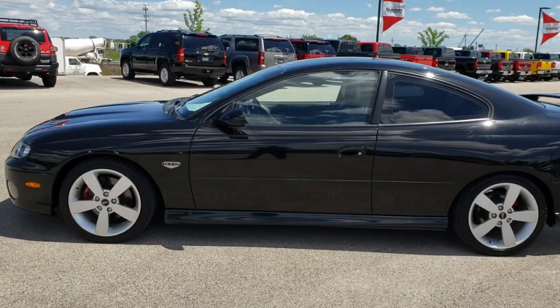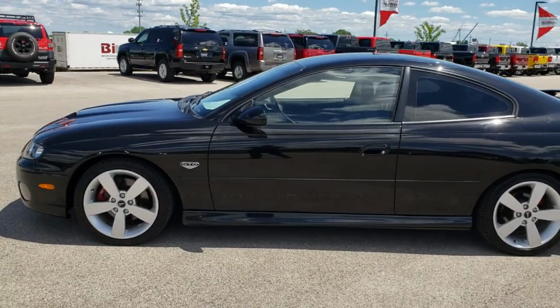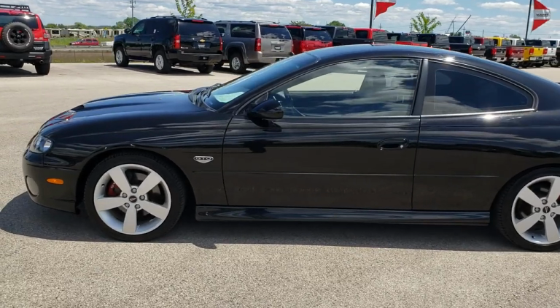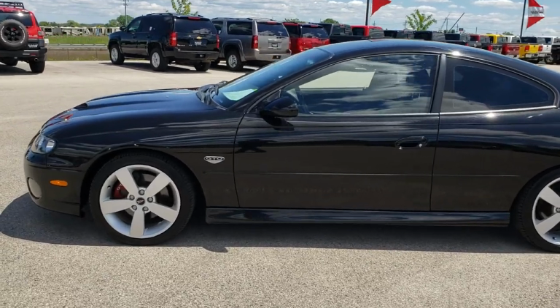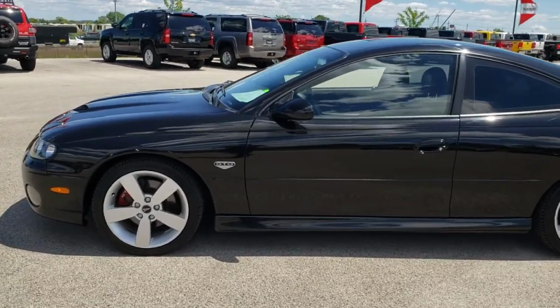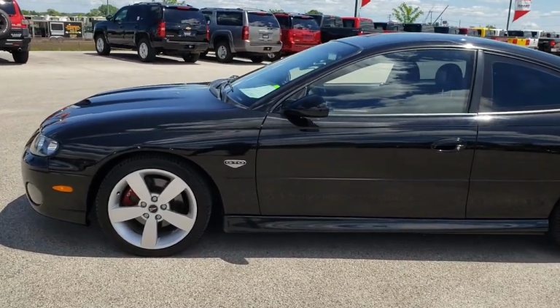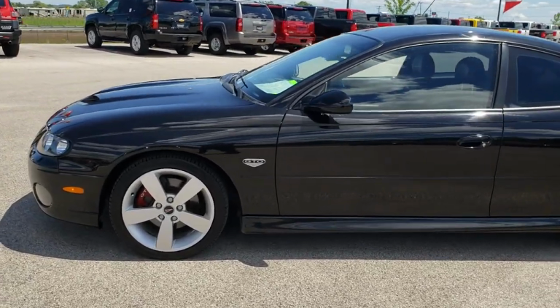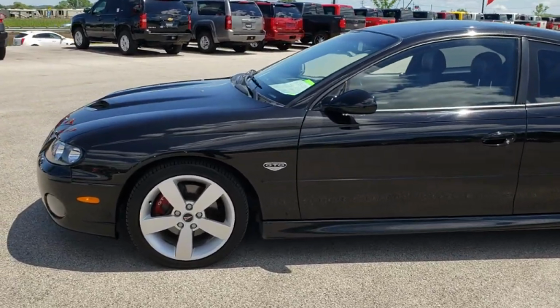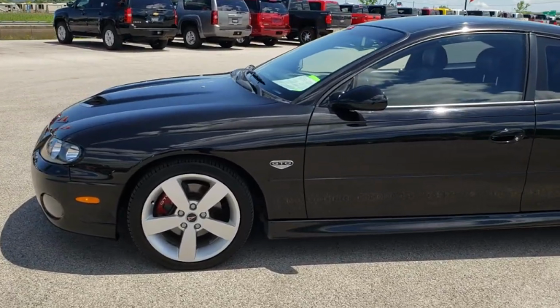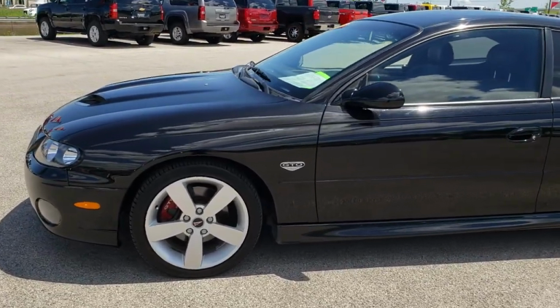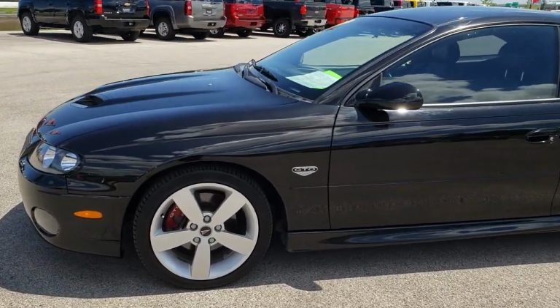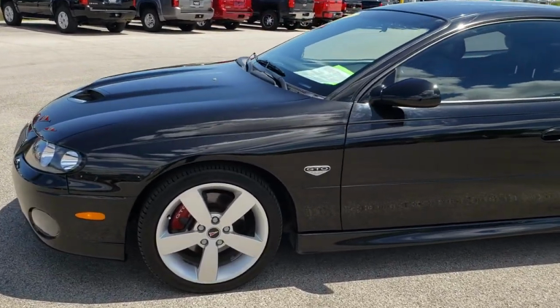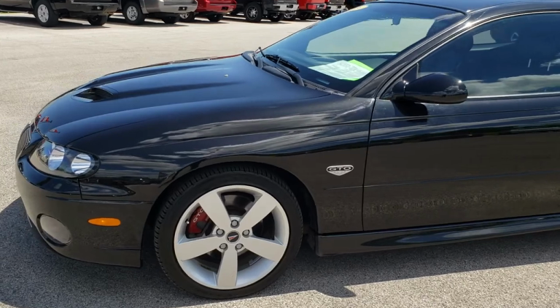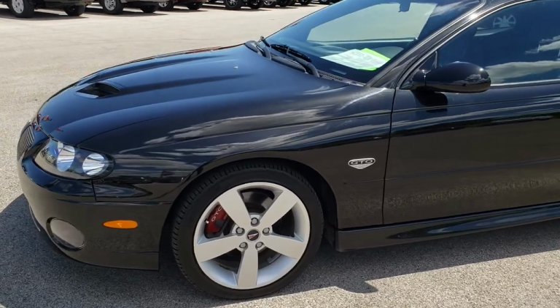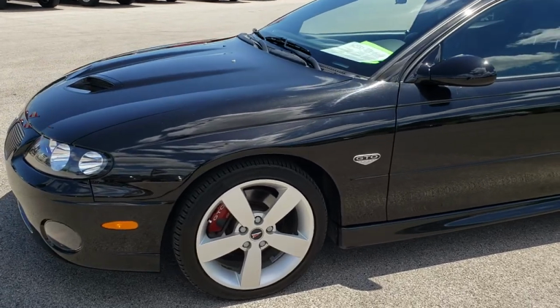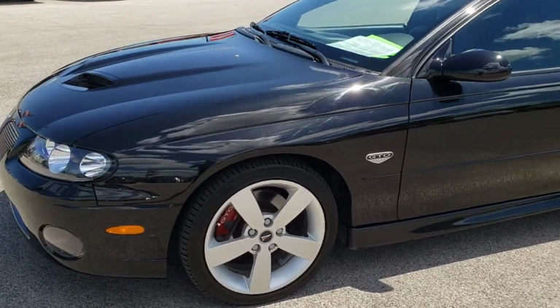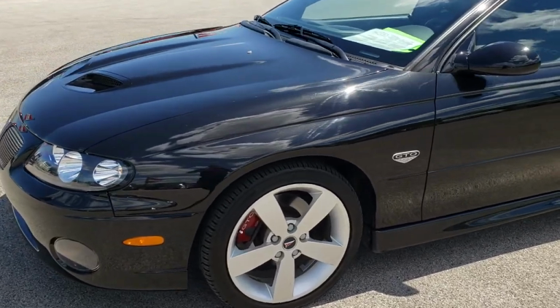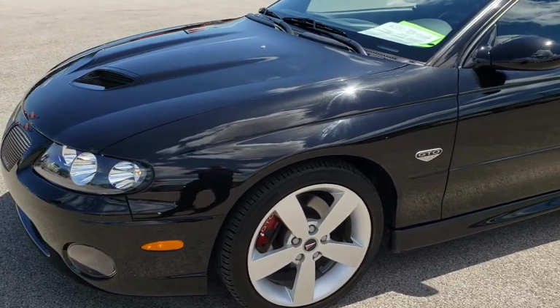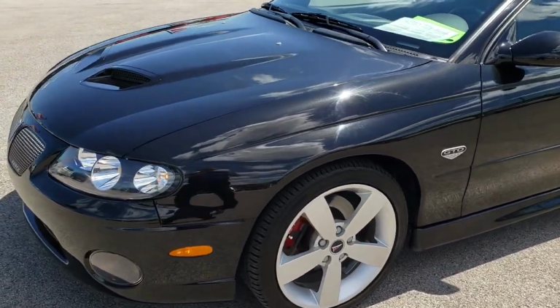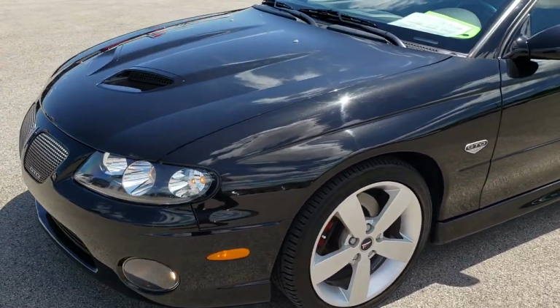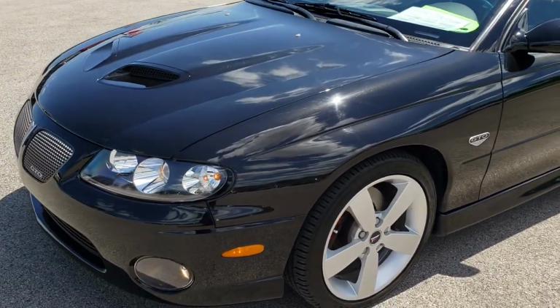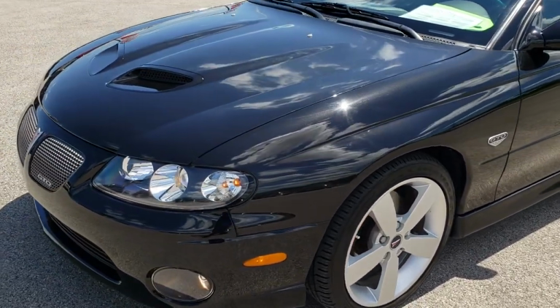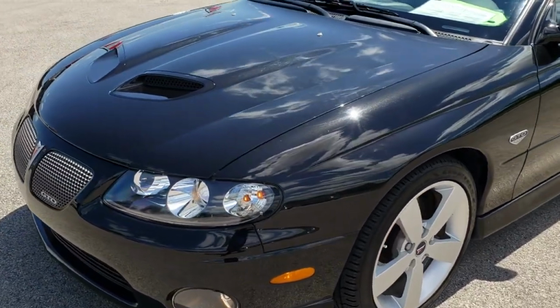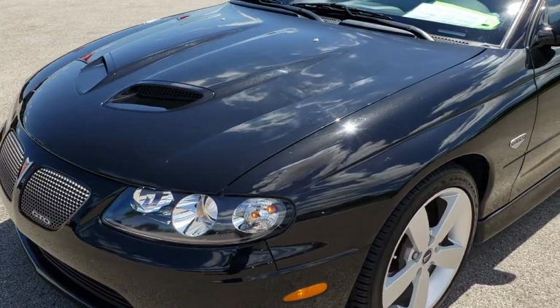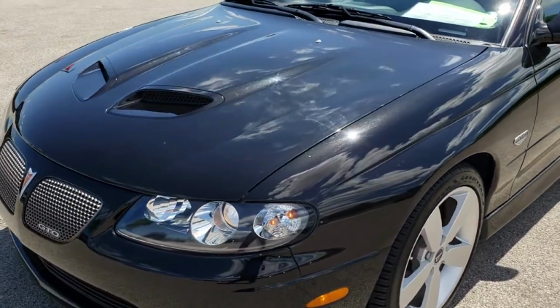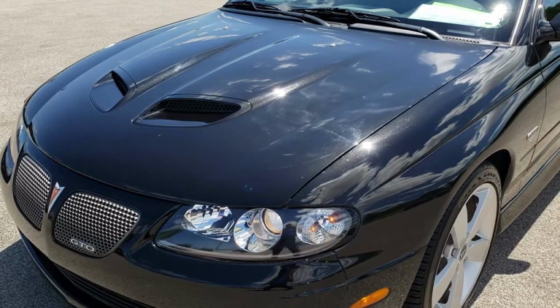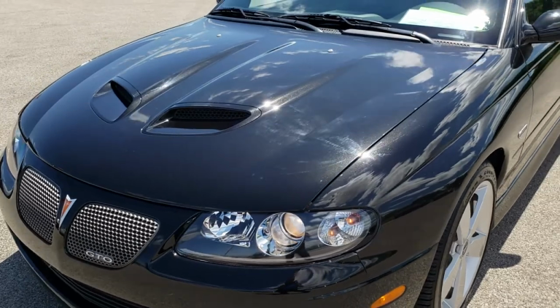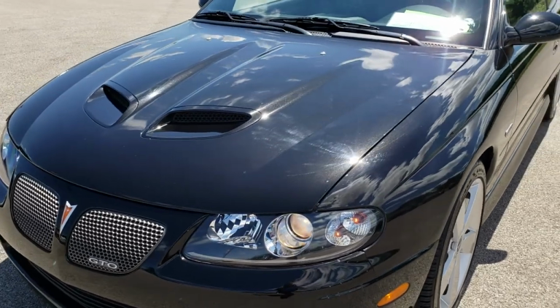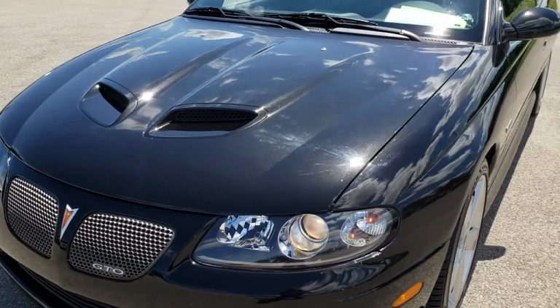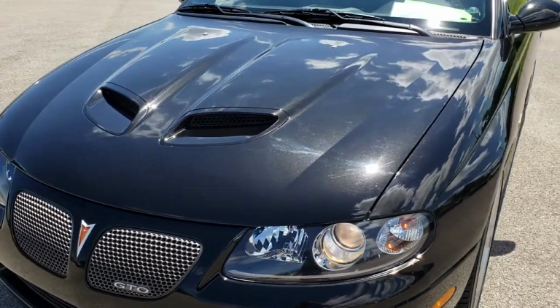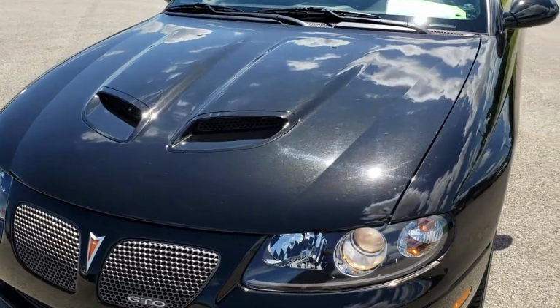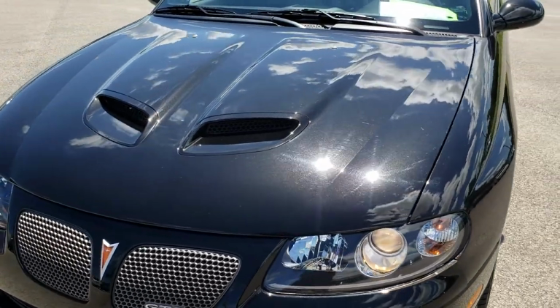This is stock number 9610. We are here at Summit Automotive in Fond du Lac, Wisconsin, your new and used sports car headquarters. Remember, we are the guys with the cars on 41.